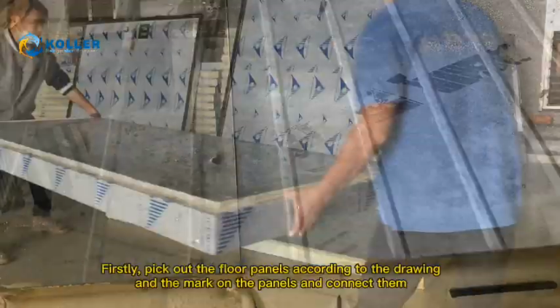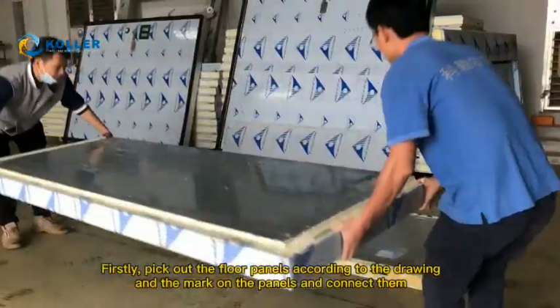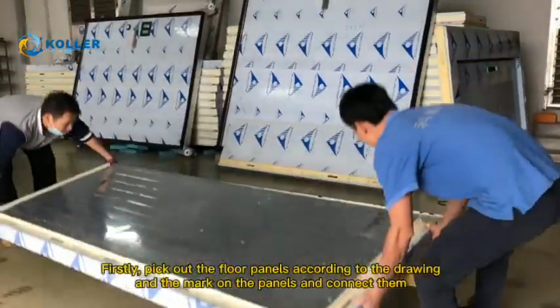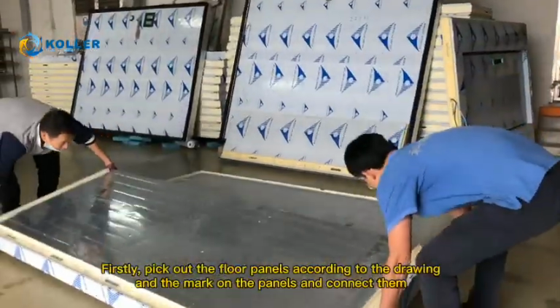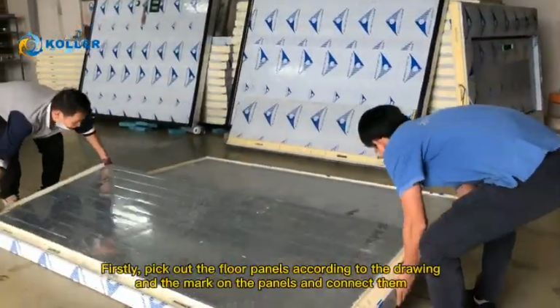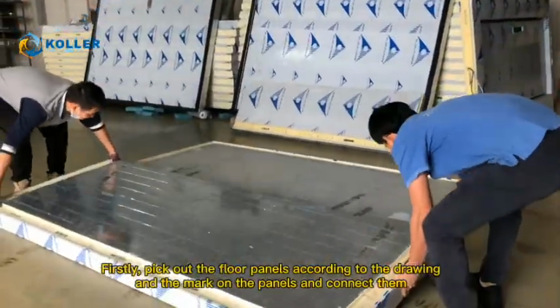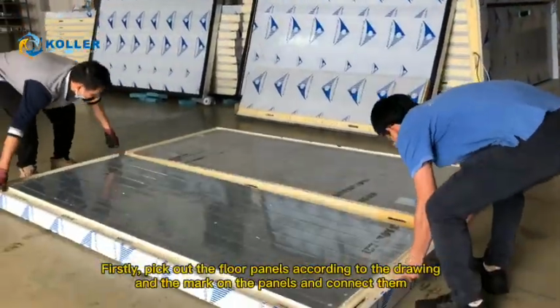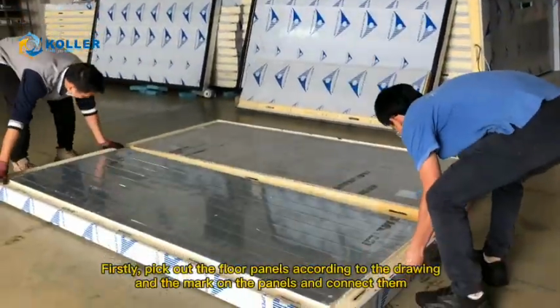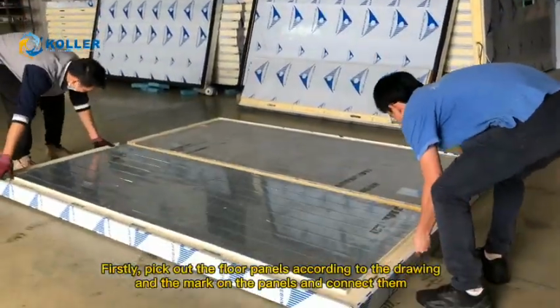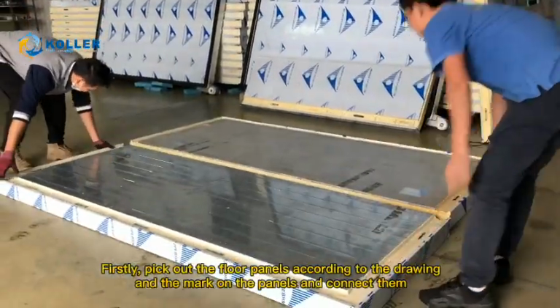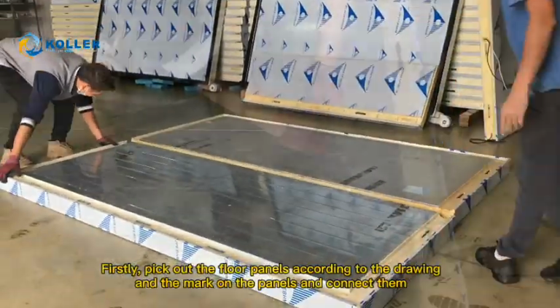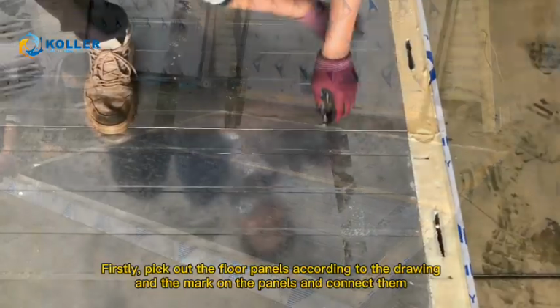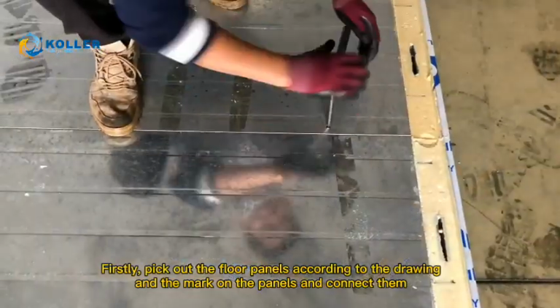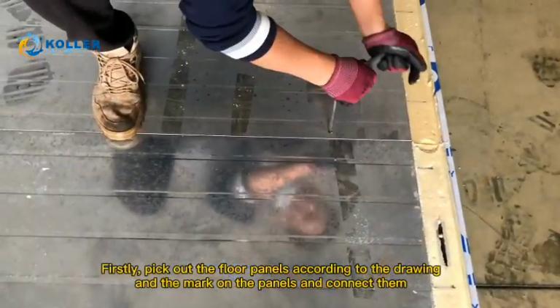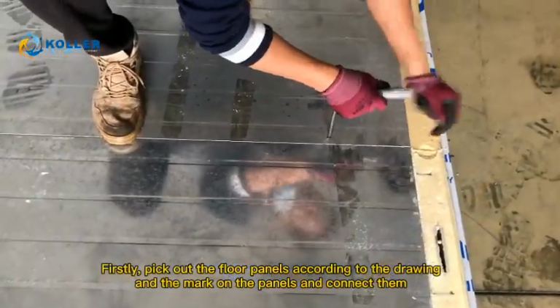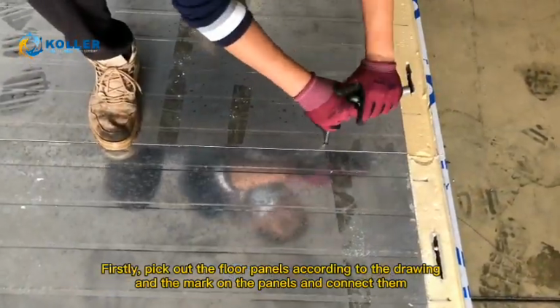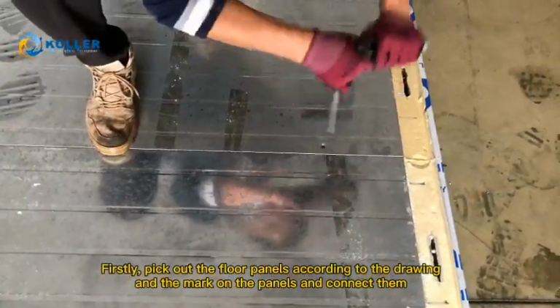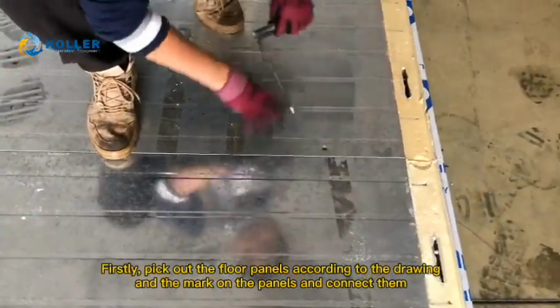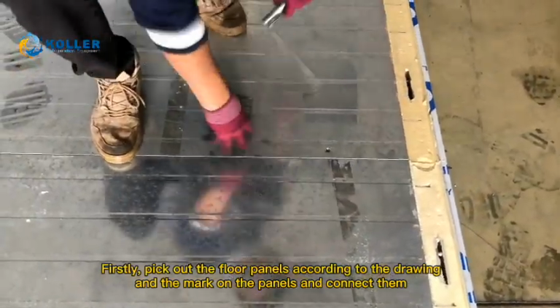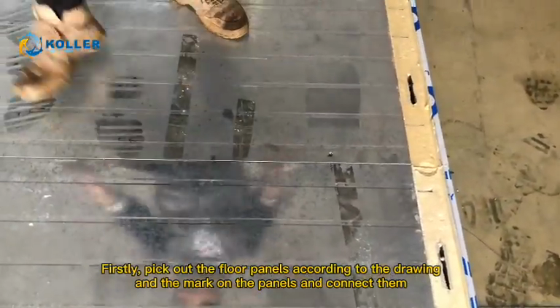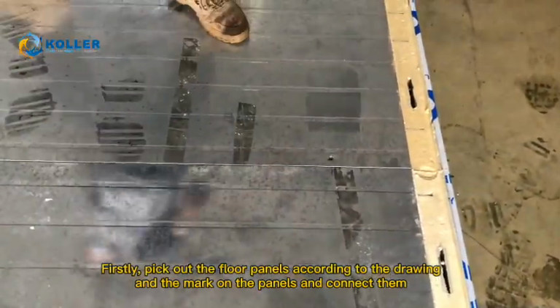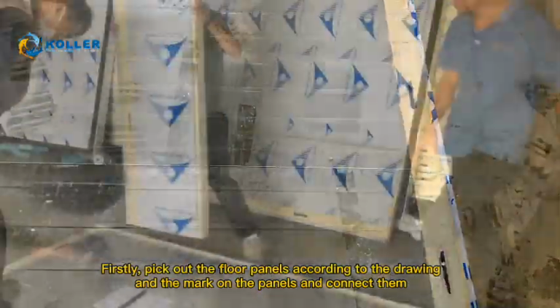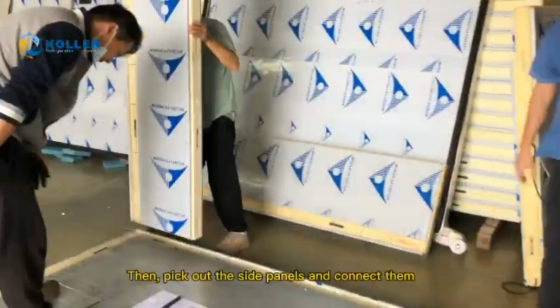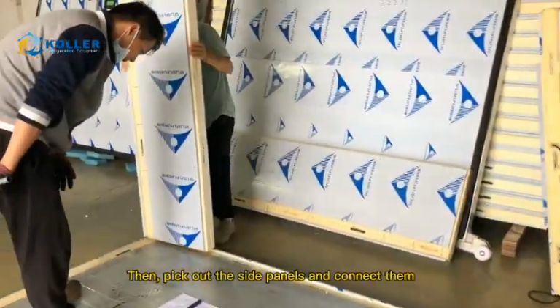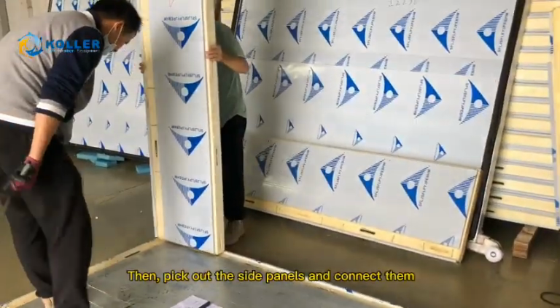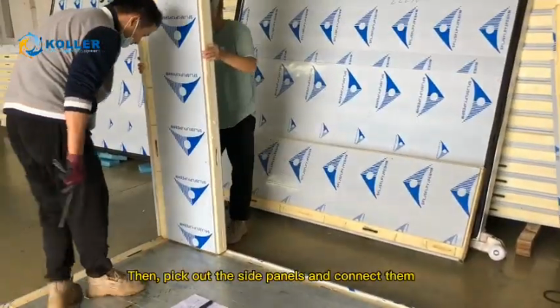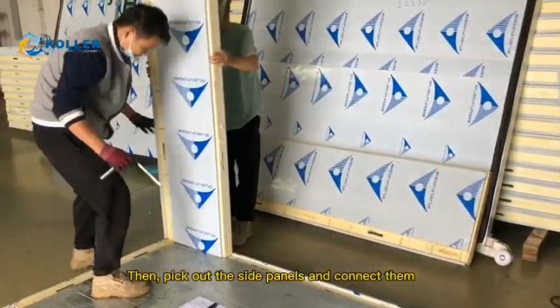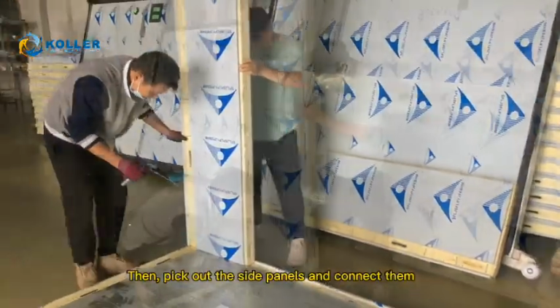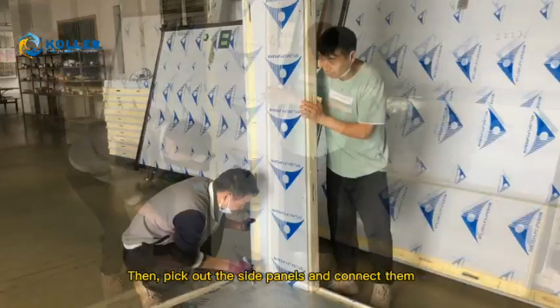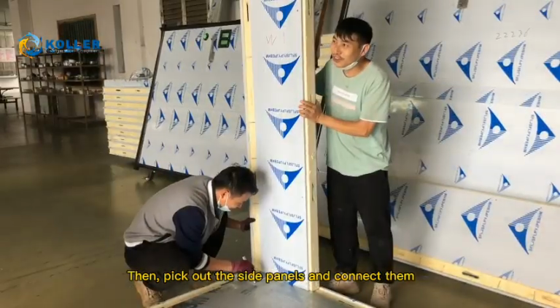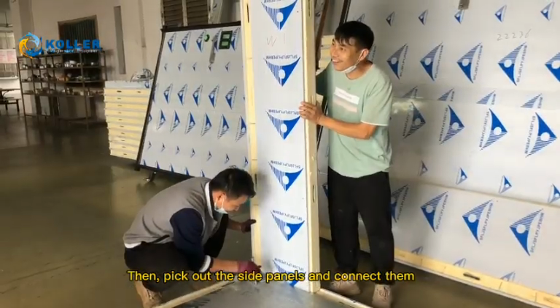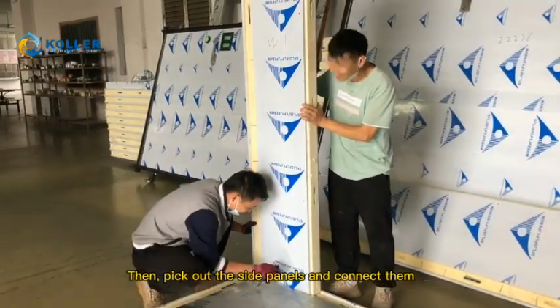Firstly, pick out the floor panels according to the drawing and the mark on the panels and connect them. Then, pick out the side panels and connect them.